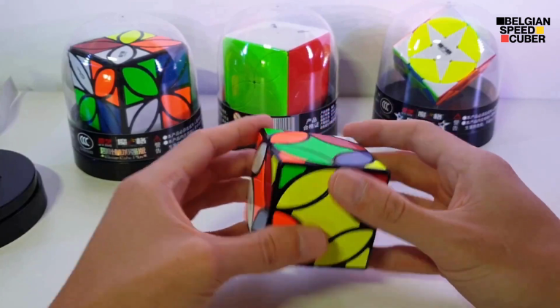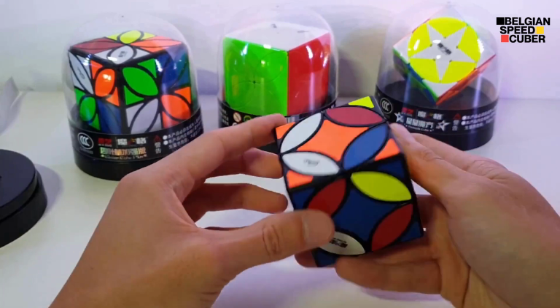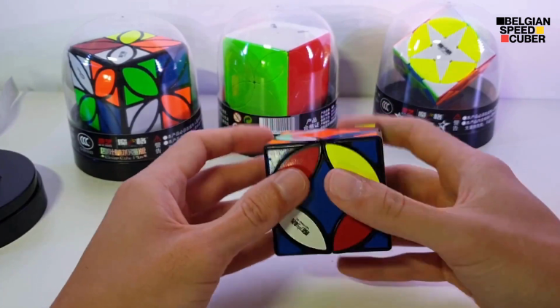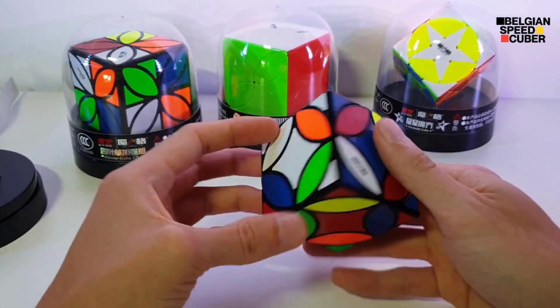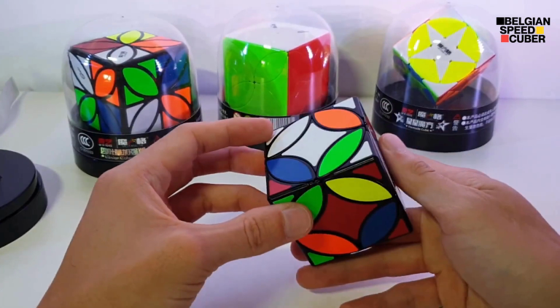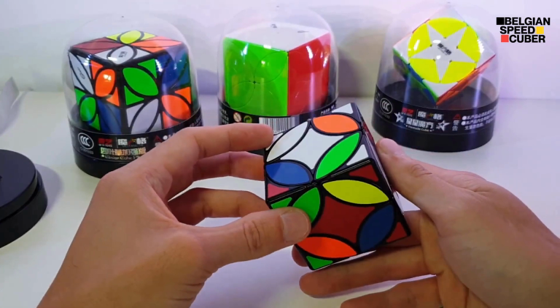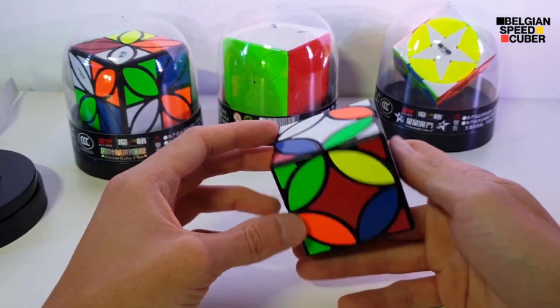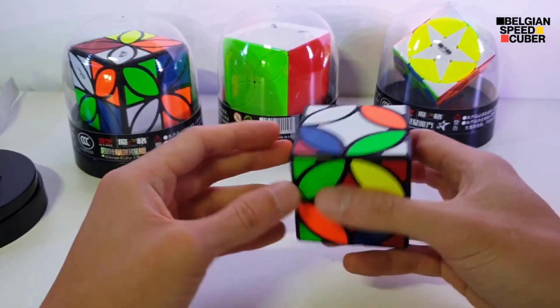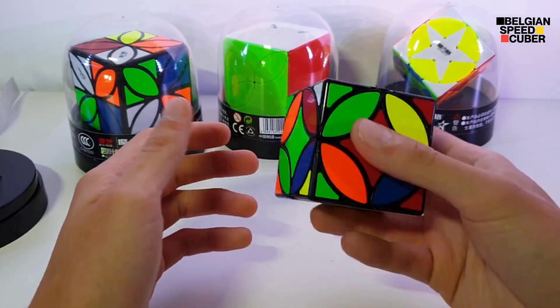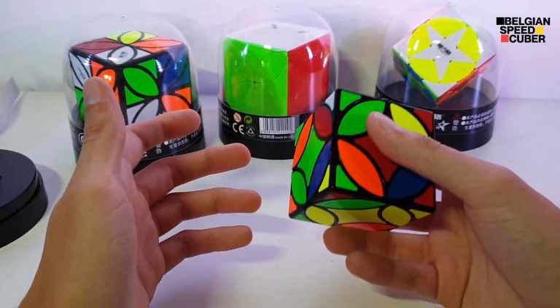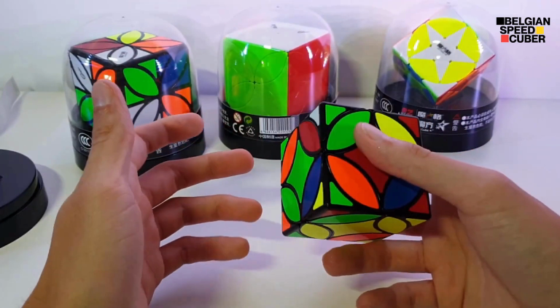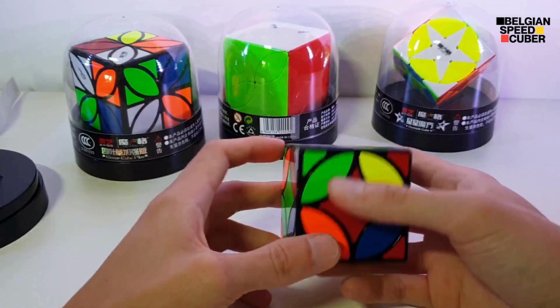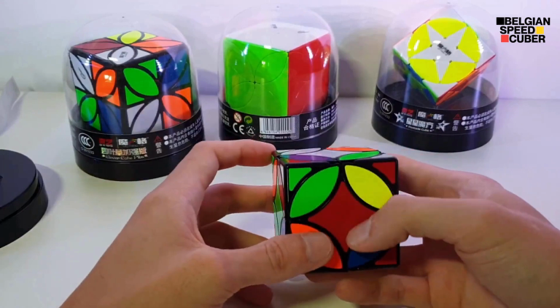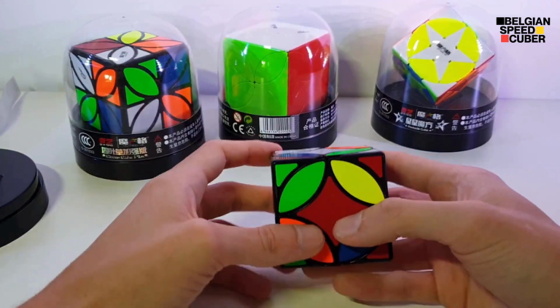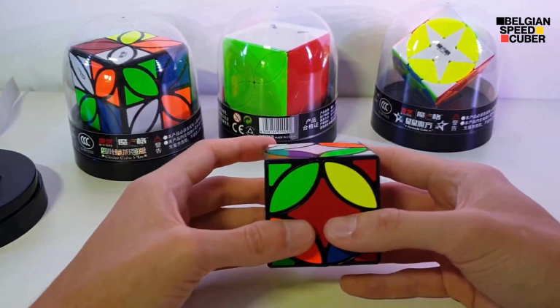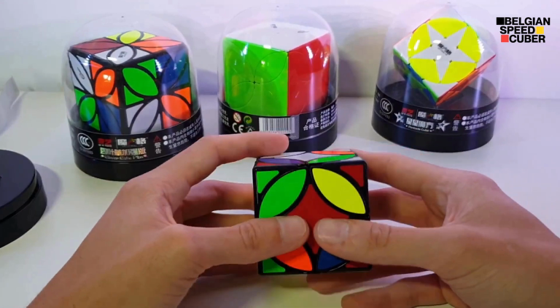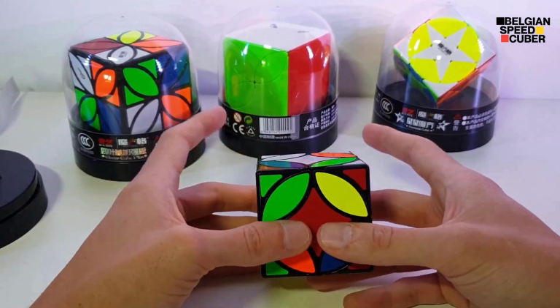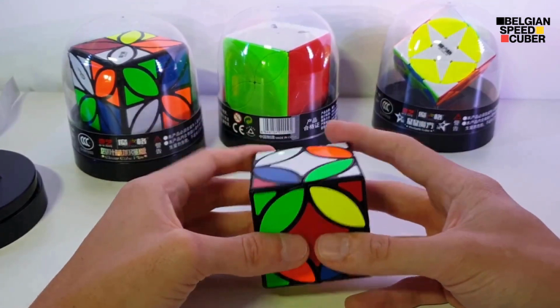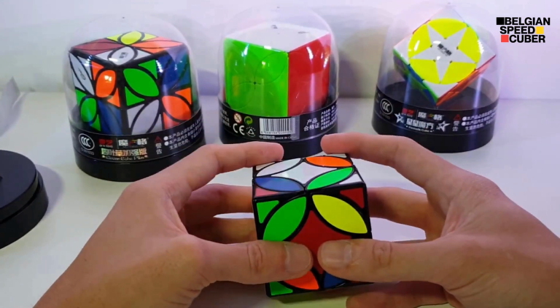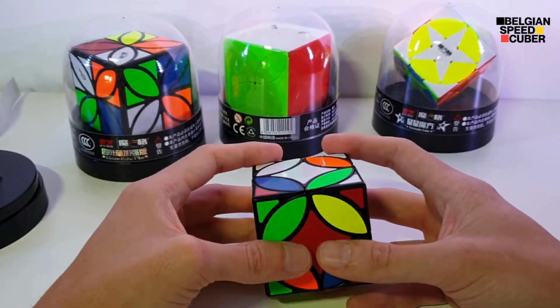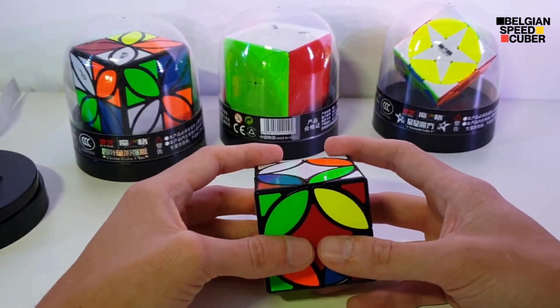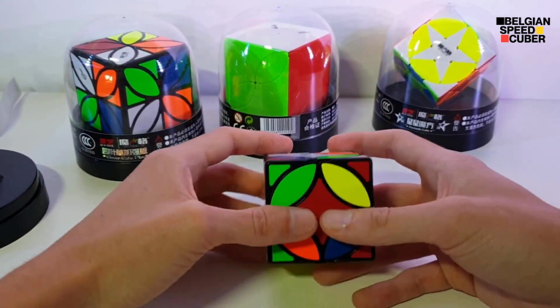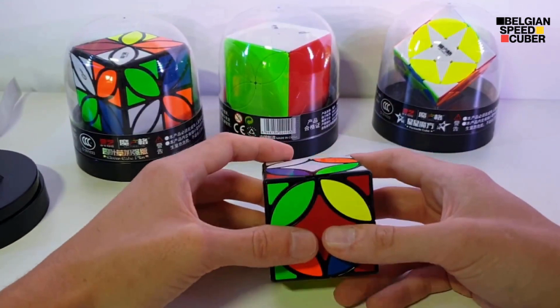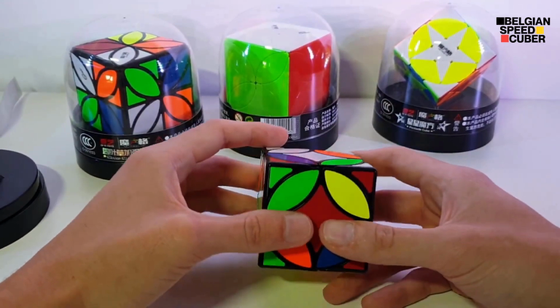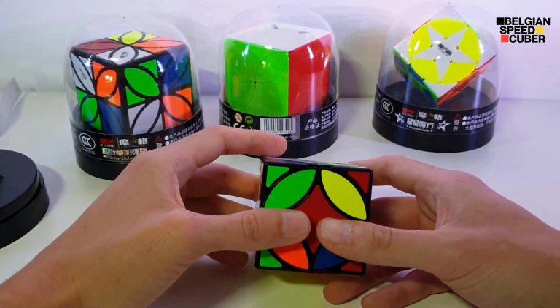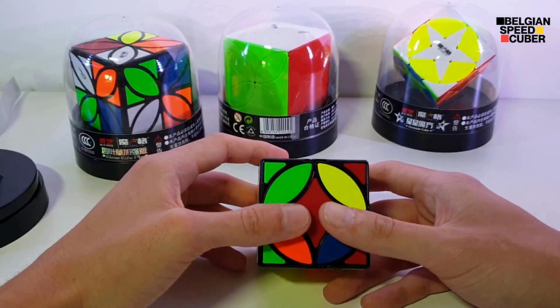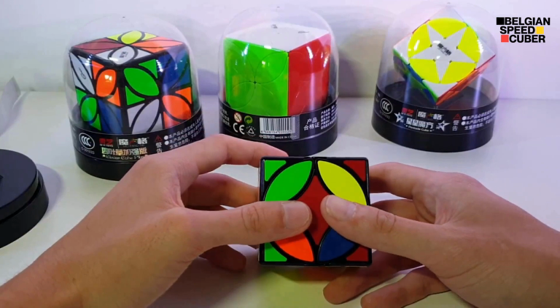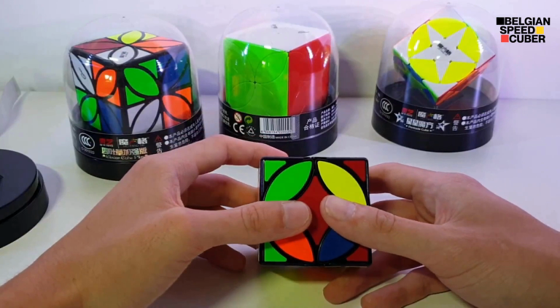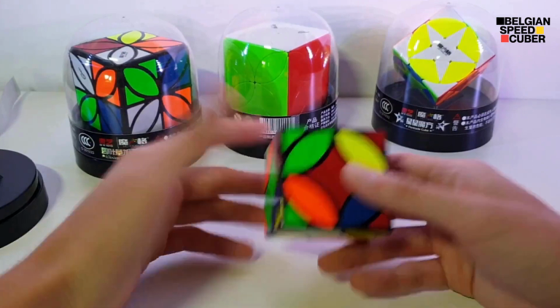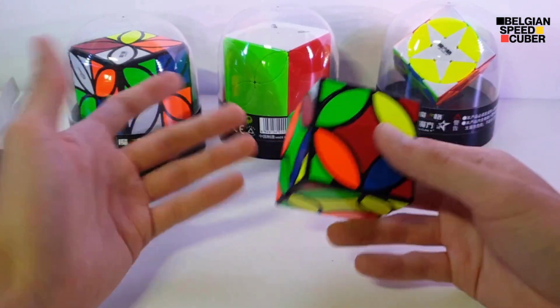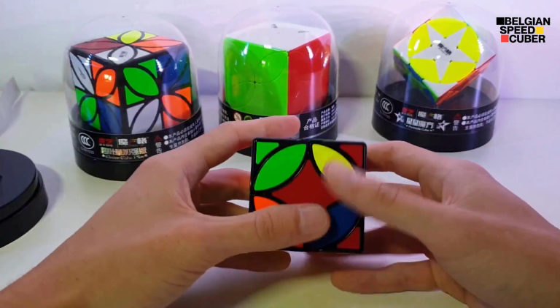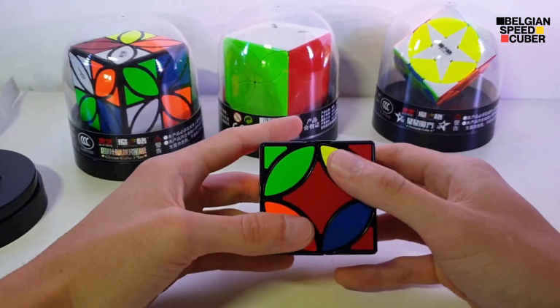I'm going to do you the favor of solving this cube on camera. I'm going to fast-forward this for sure. But here goes nothing.